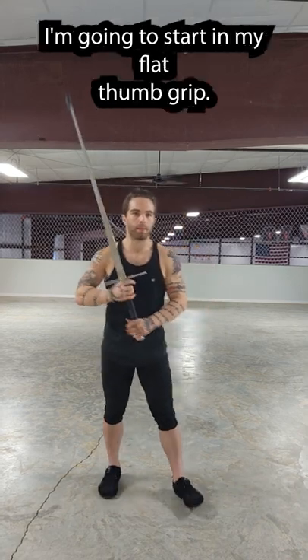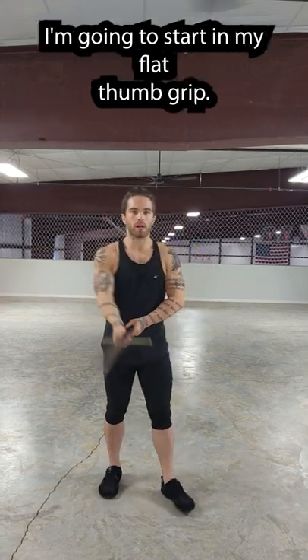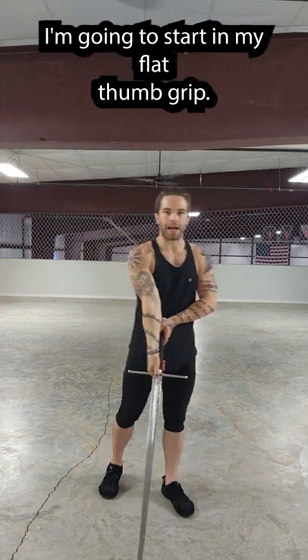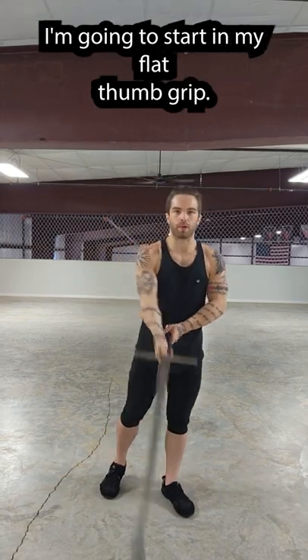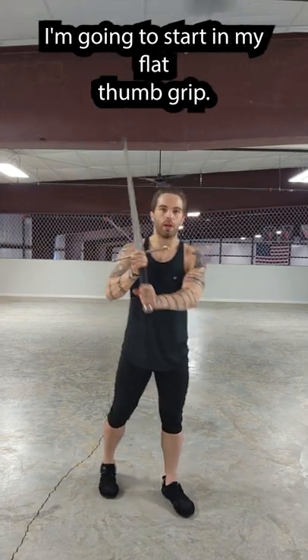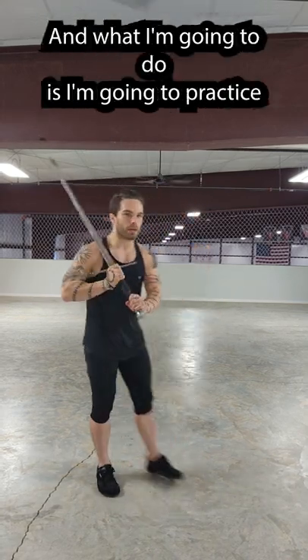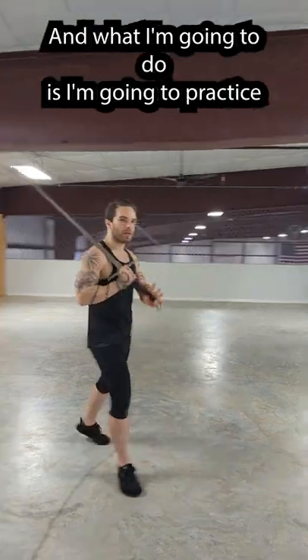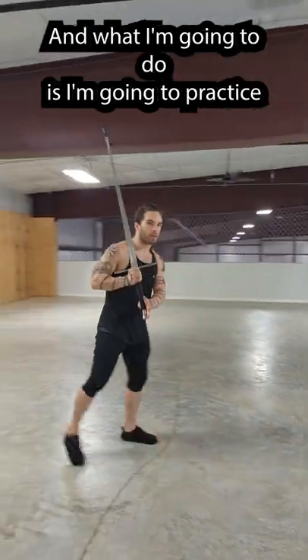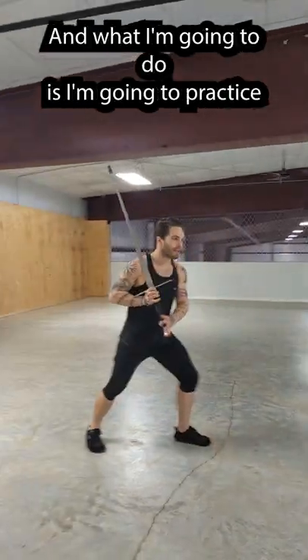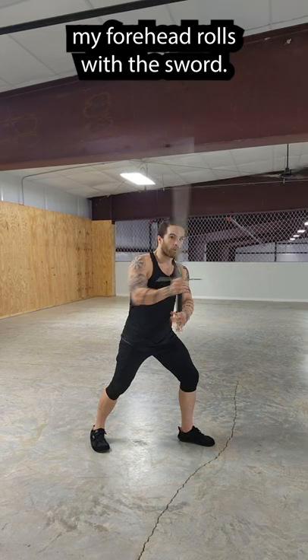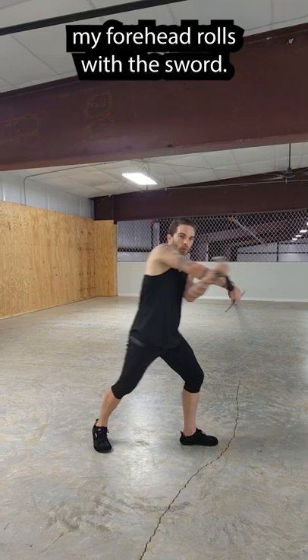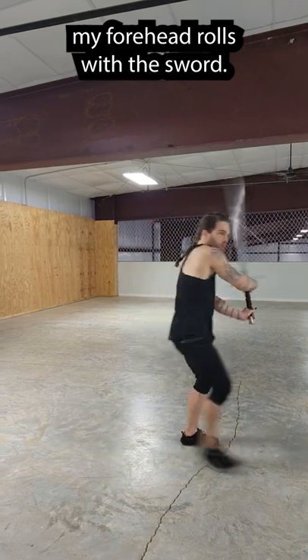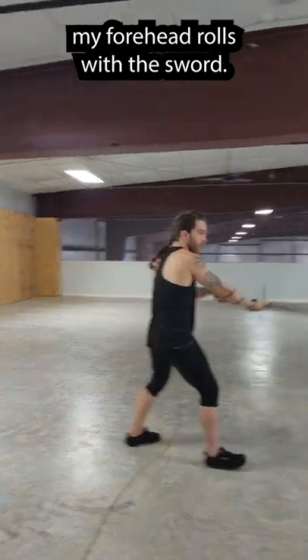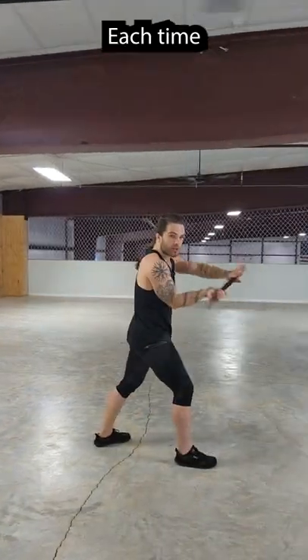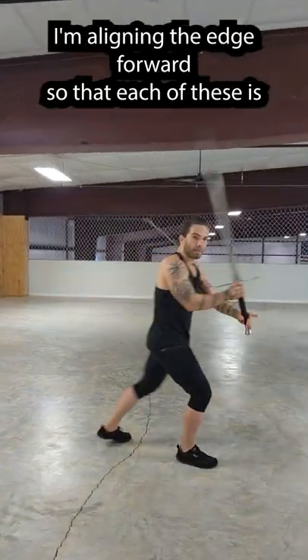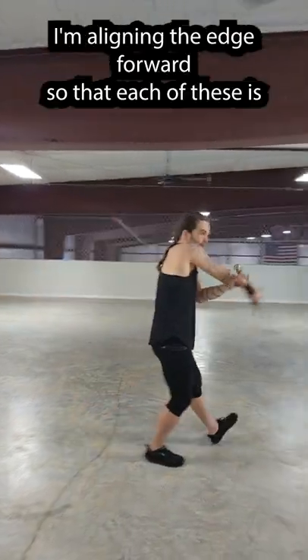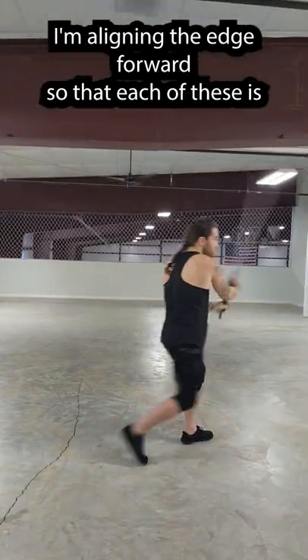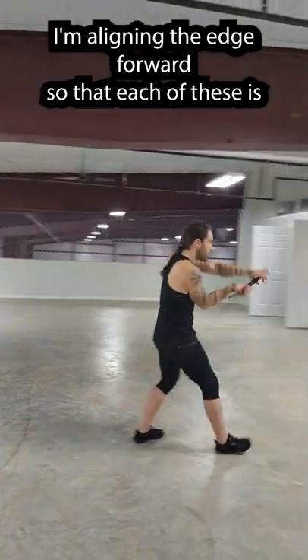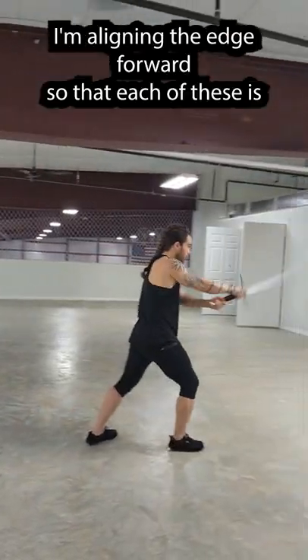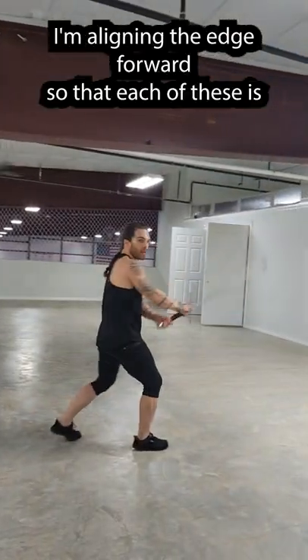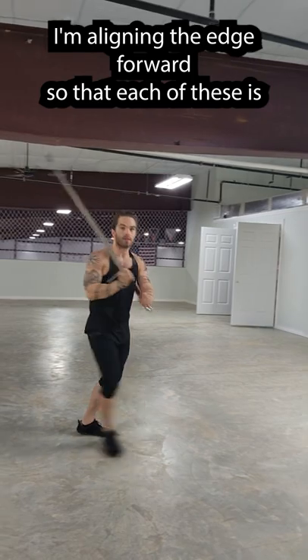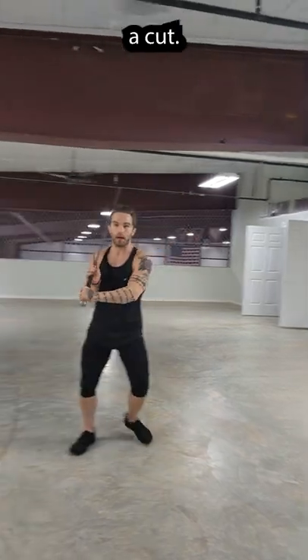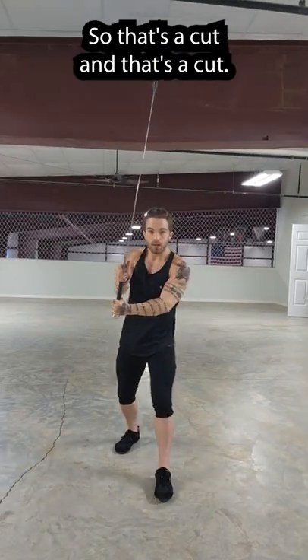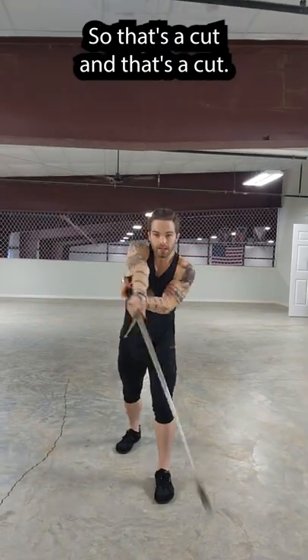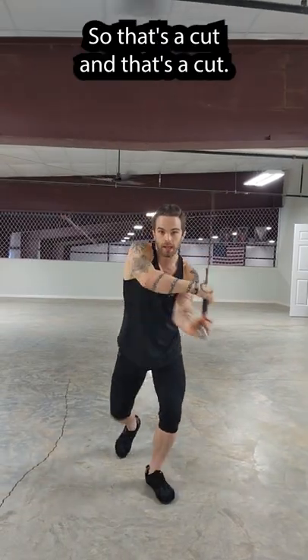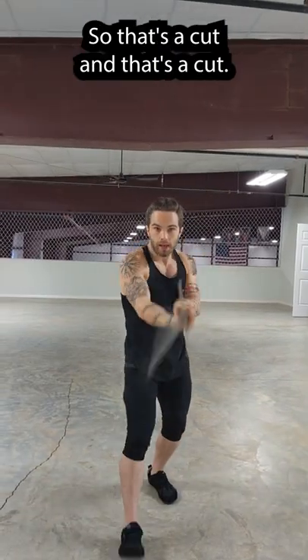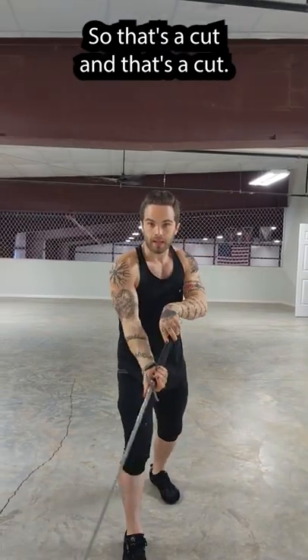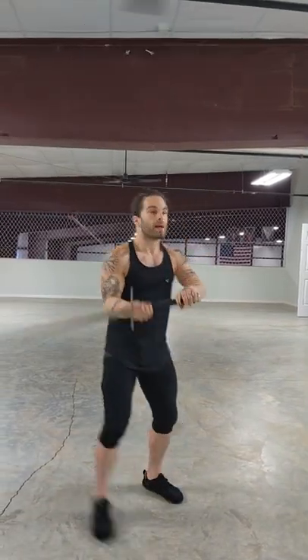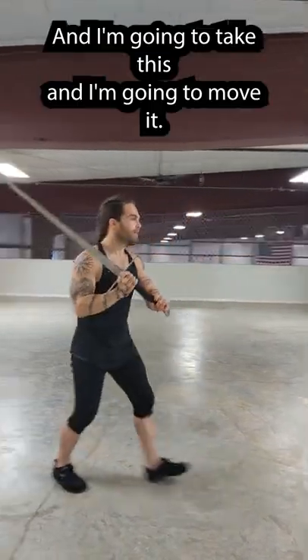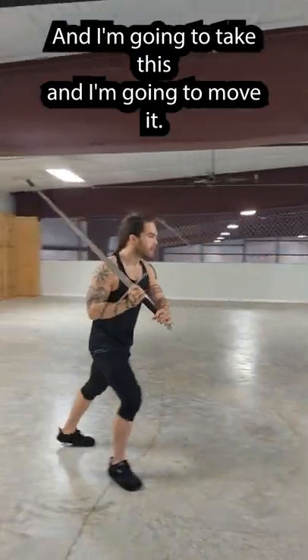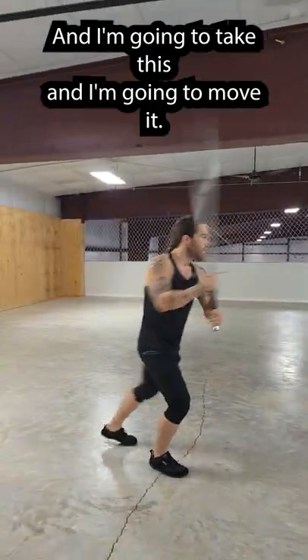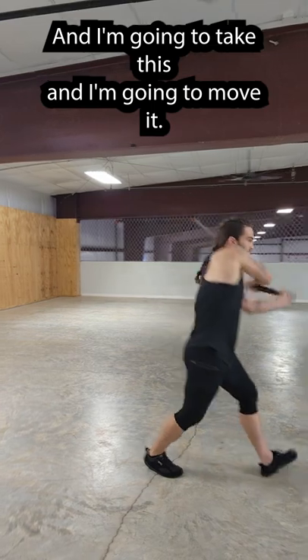I'm going to start in my flat thumb grip, and I'm going to practice my forward roll with the sword. Each time I'm aligning the edge forward, so each of these is a cut. So that's a cut and that's a cut, and I'm going to take this and just move with it.